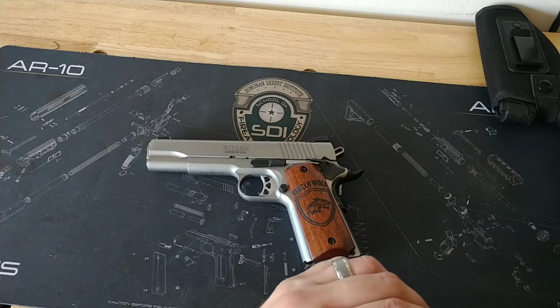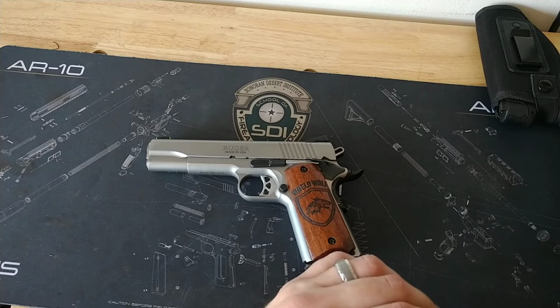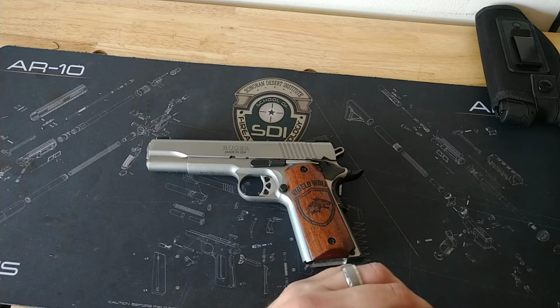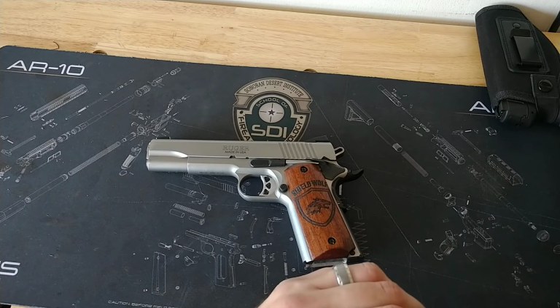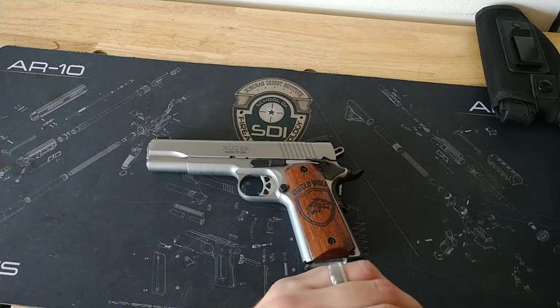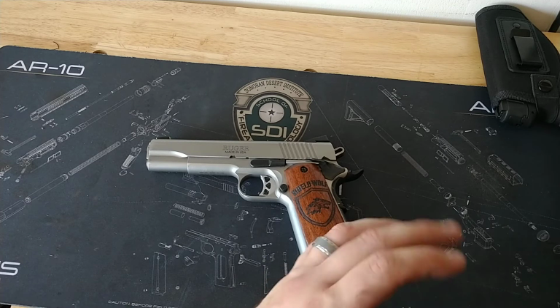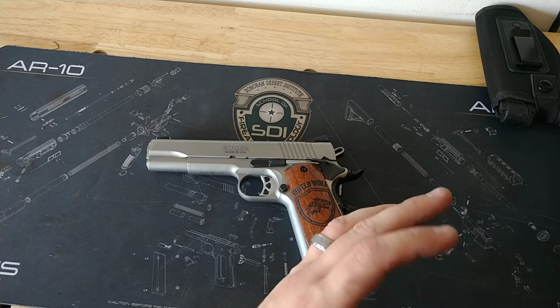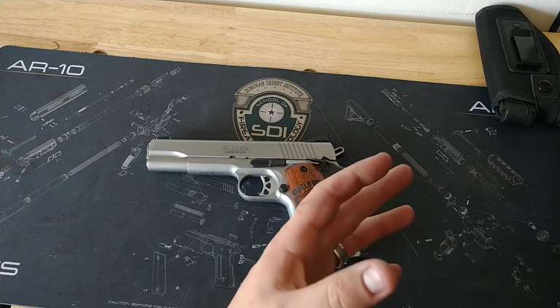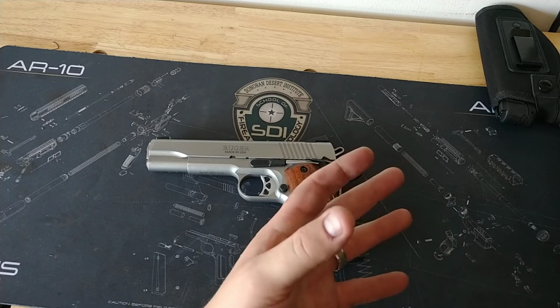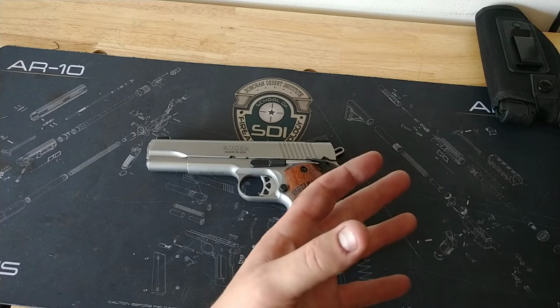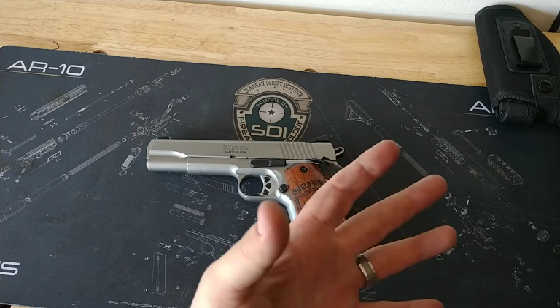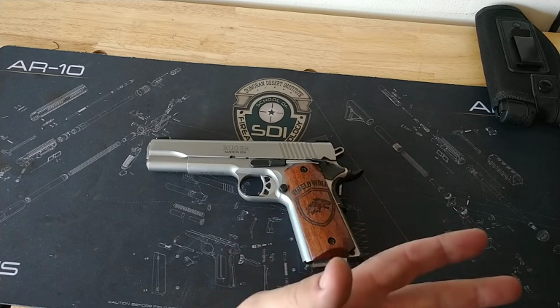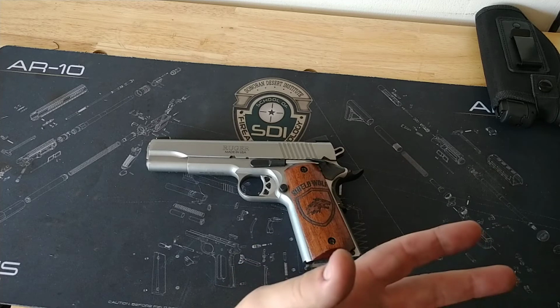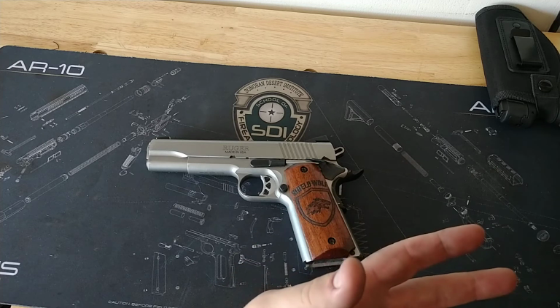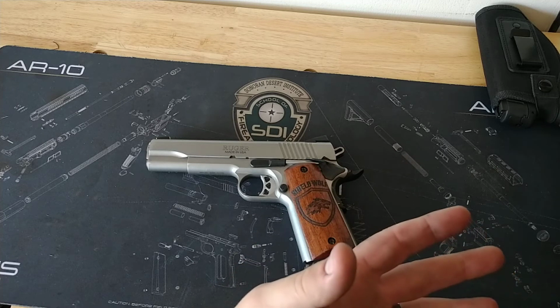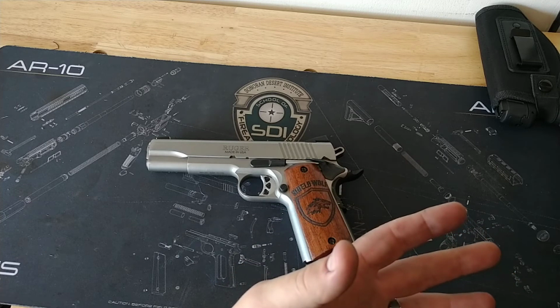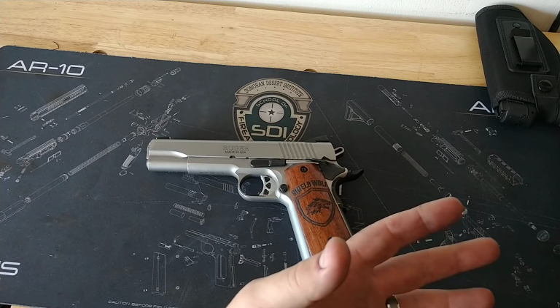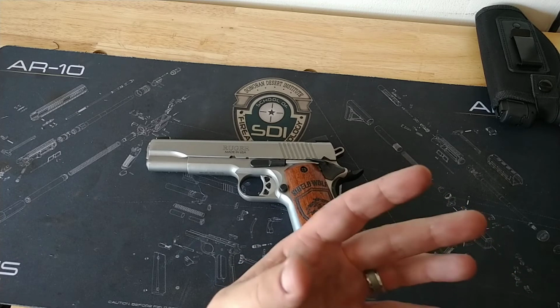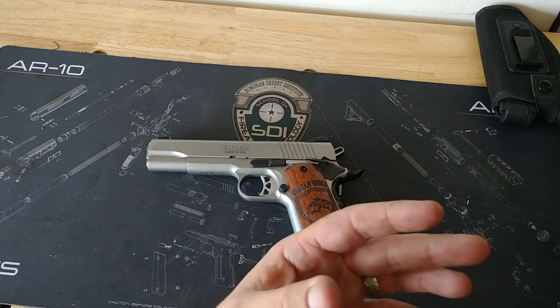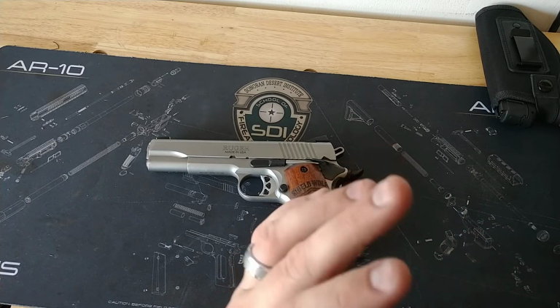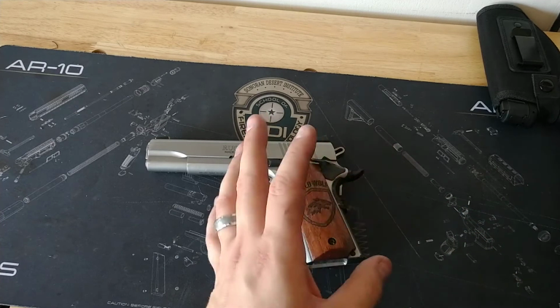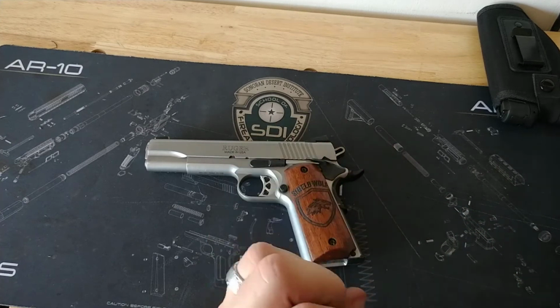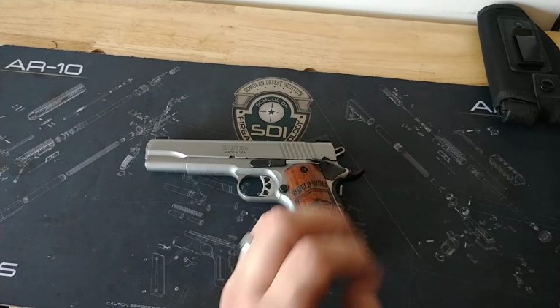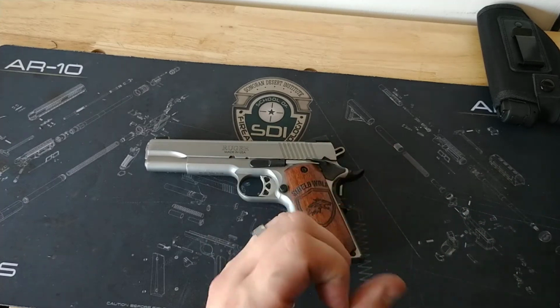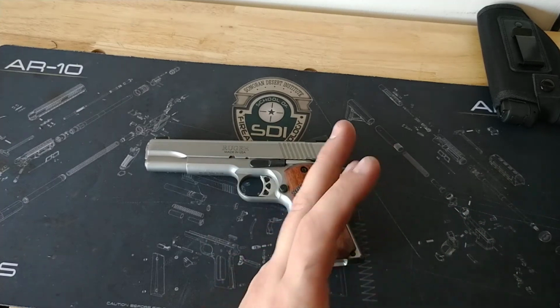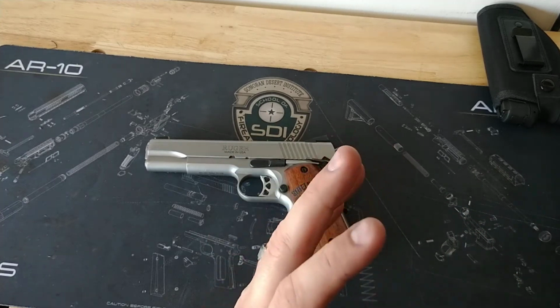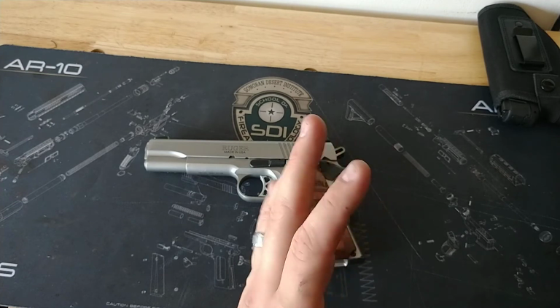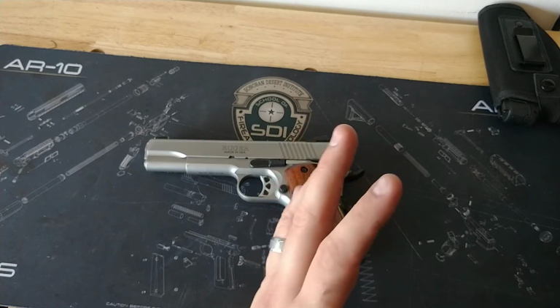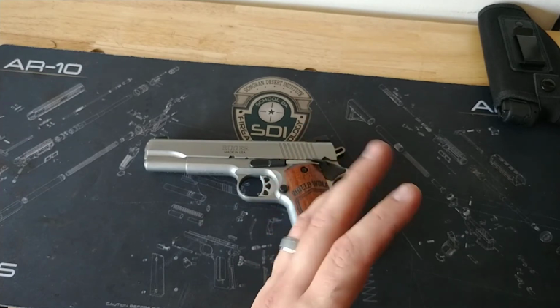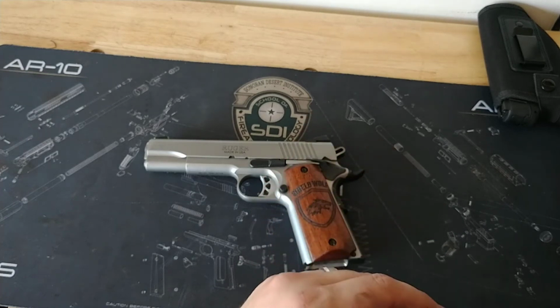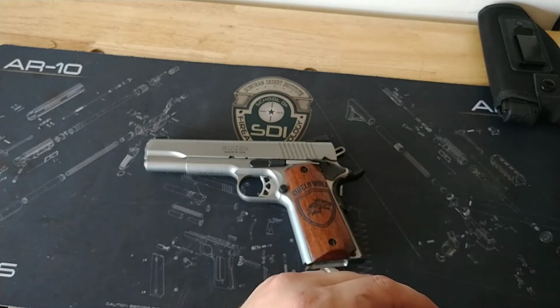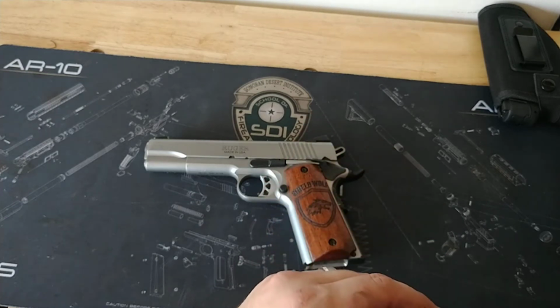The only thing I've ever had would be a bad primer in some cheap Wolf ammunition. But other than that, it has fed, ejected, and ate everything I've ever put through it.